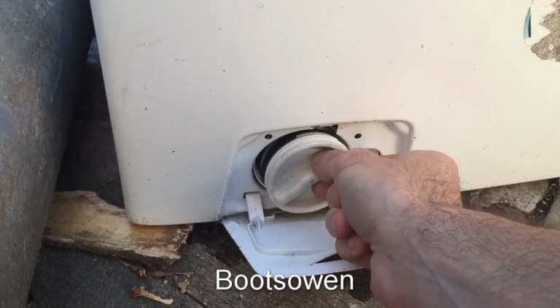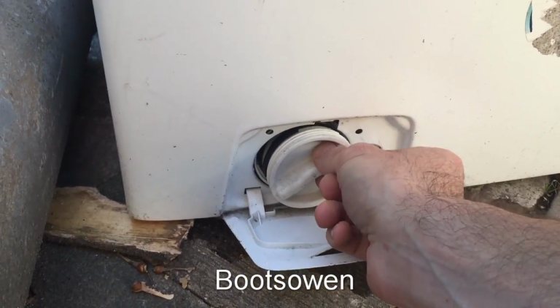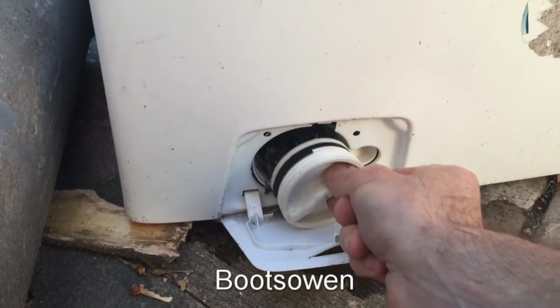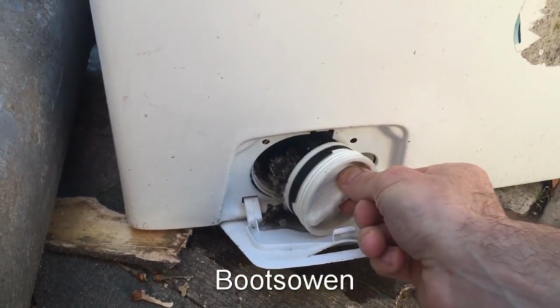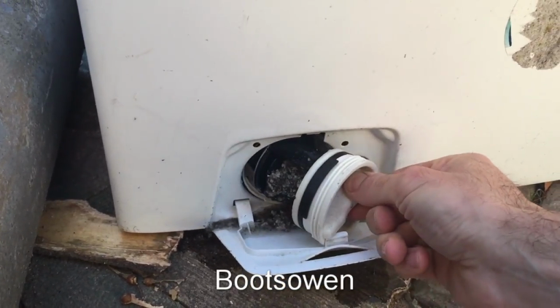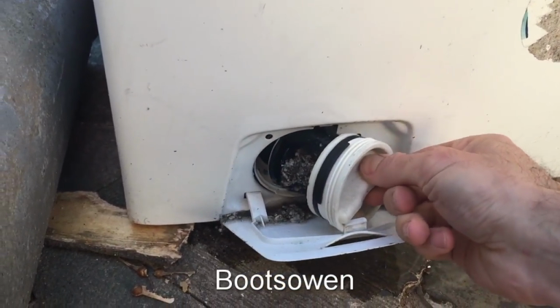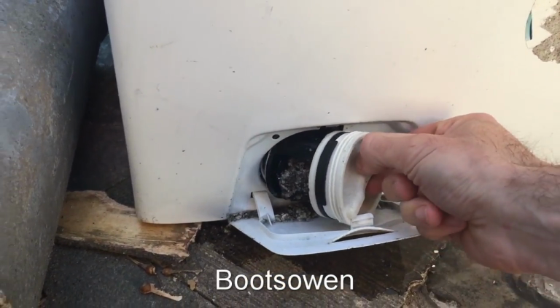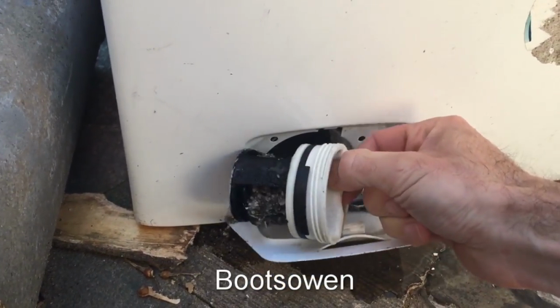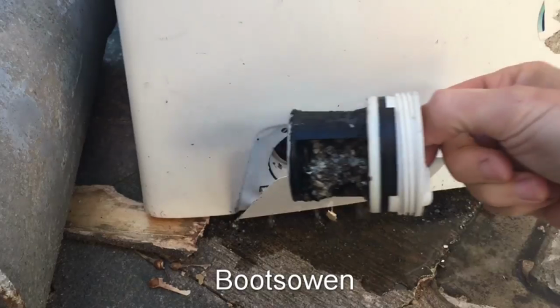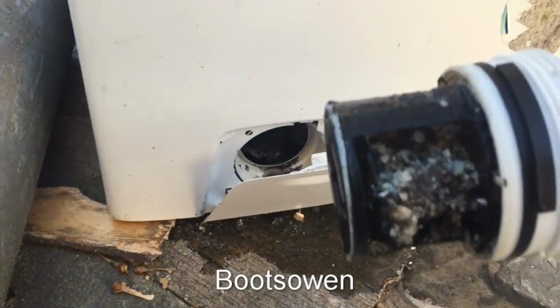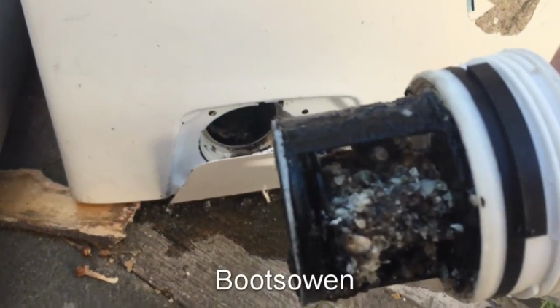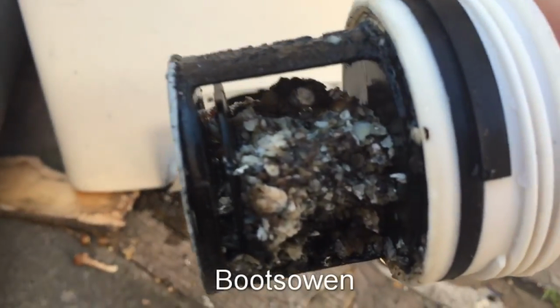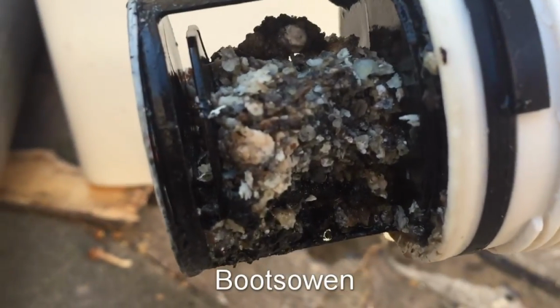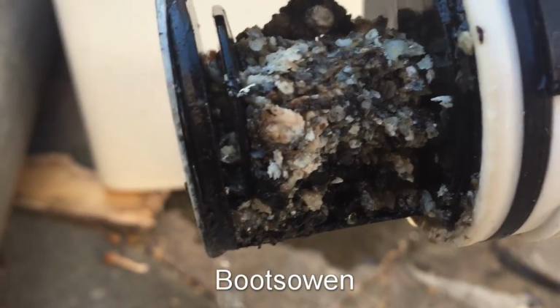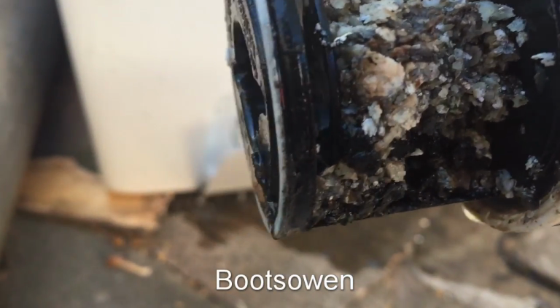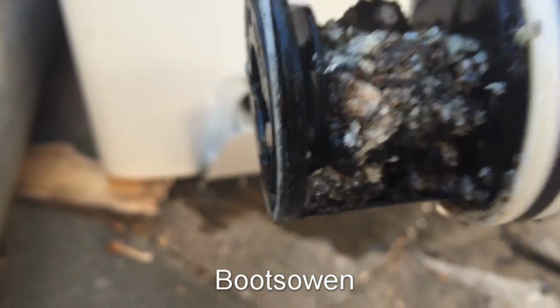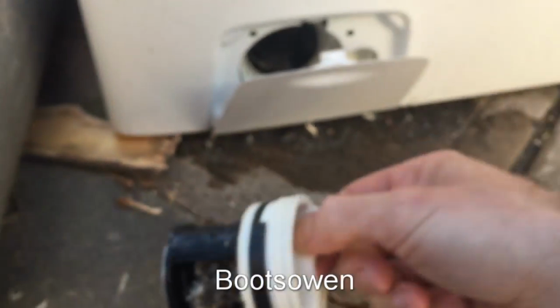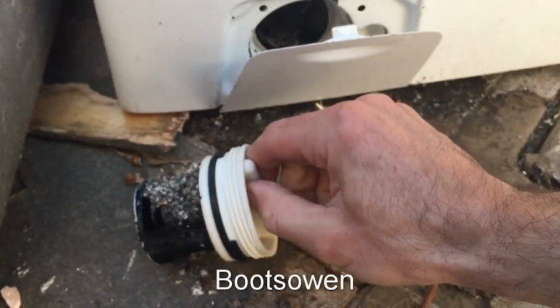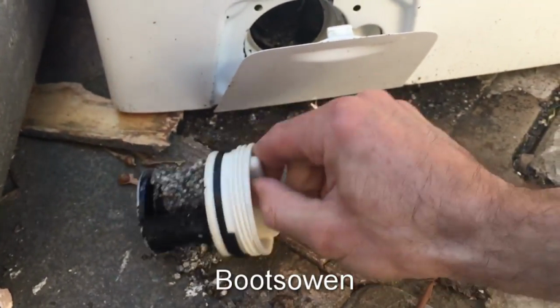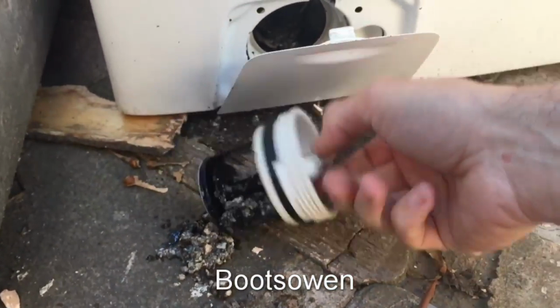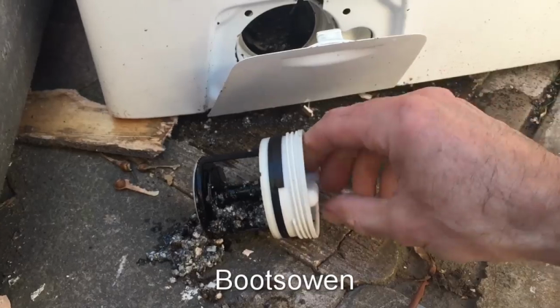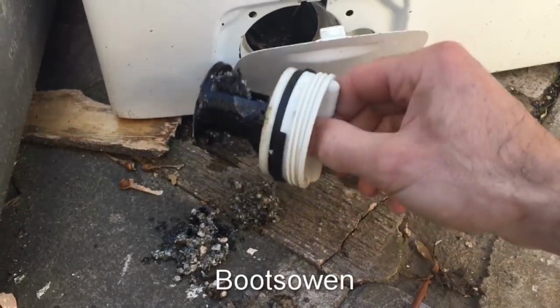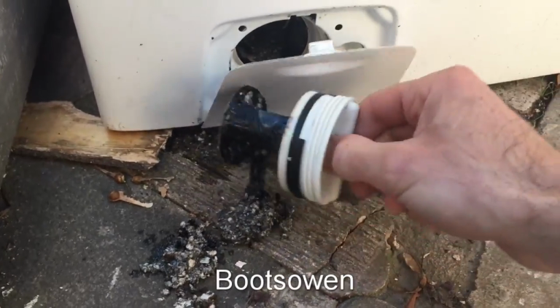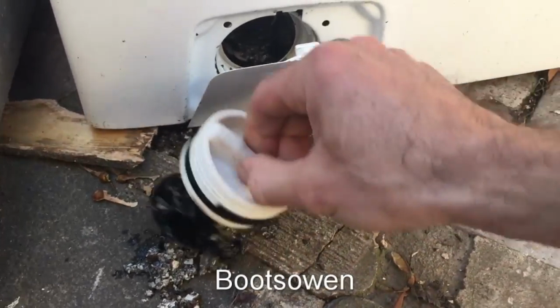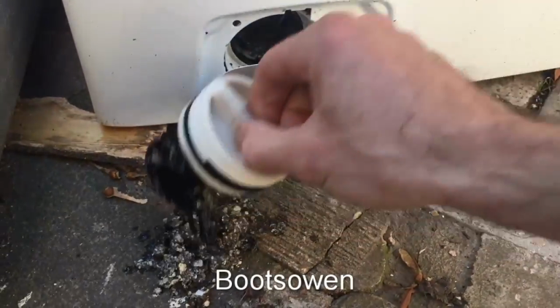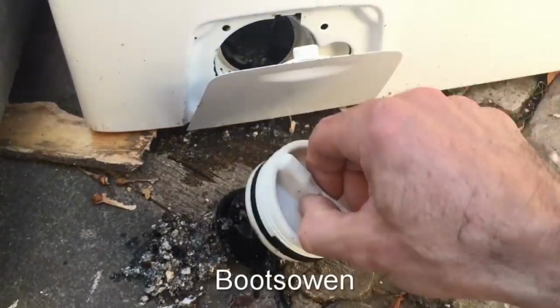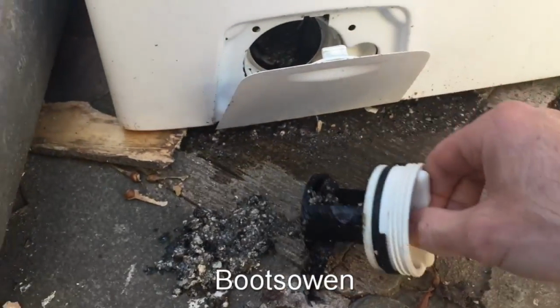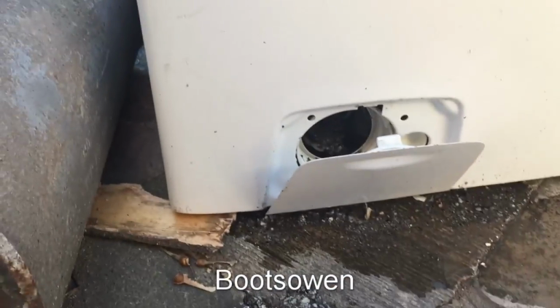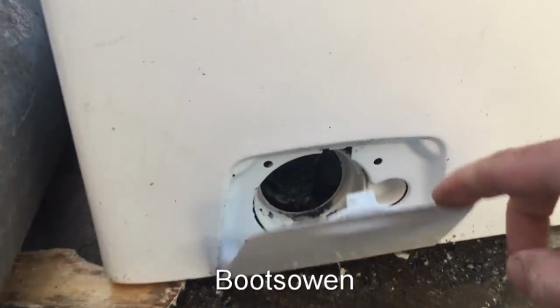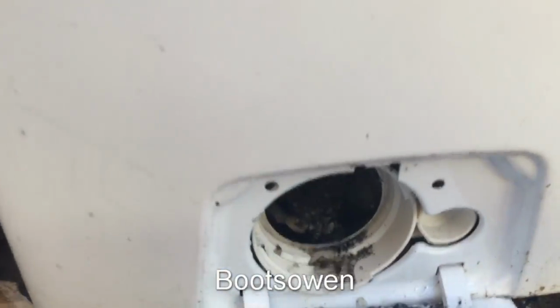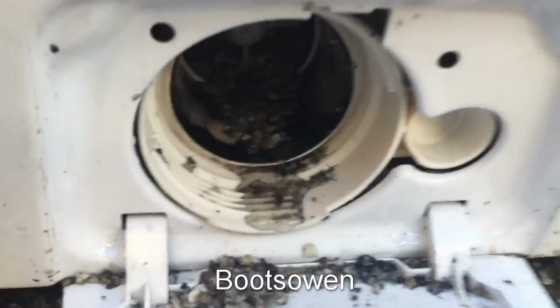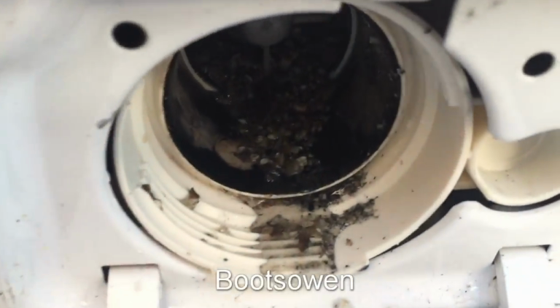Oh there's lots of bits in here — what is that? What is that? Oh I know what that is. That looks like broken spider-itis.